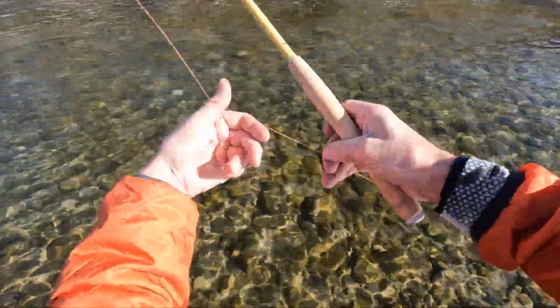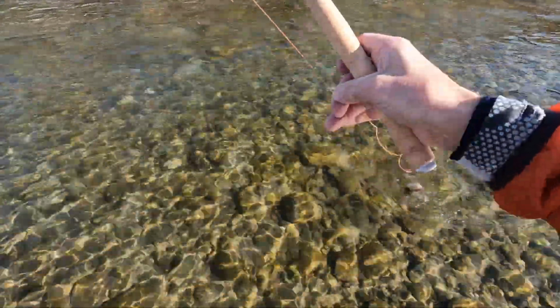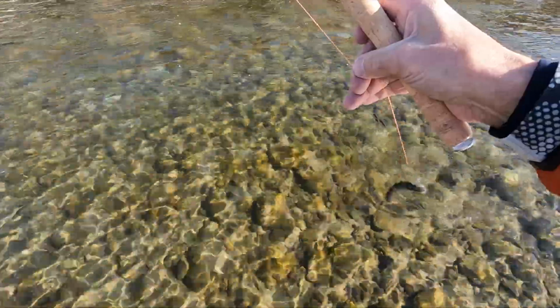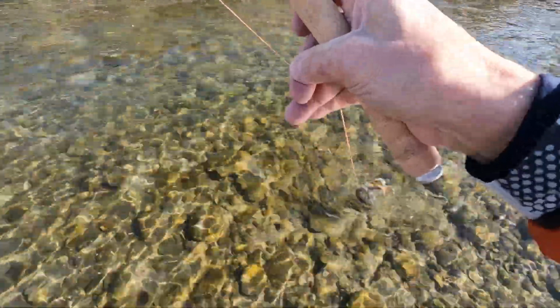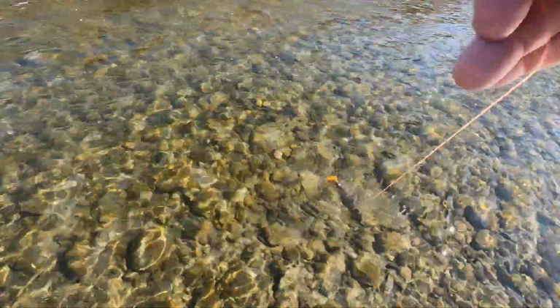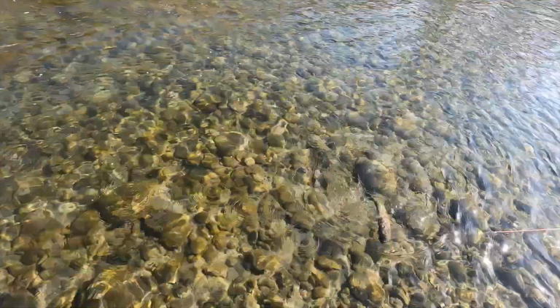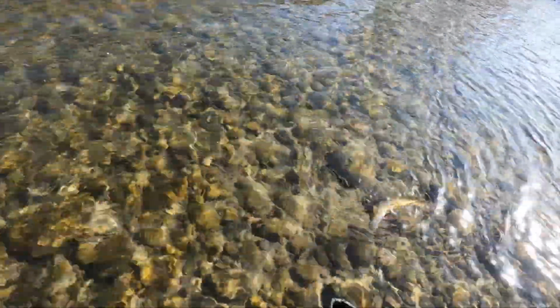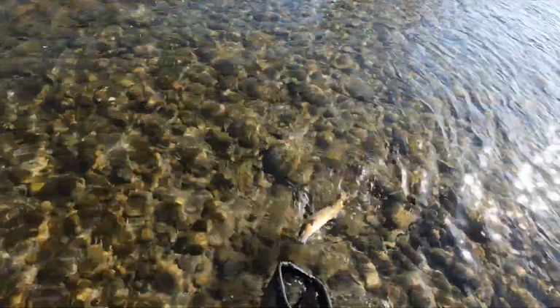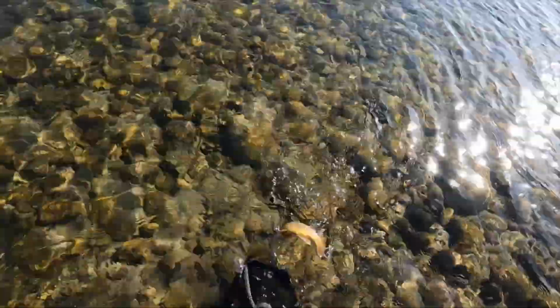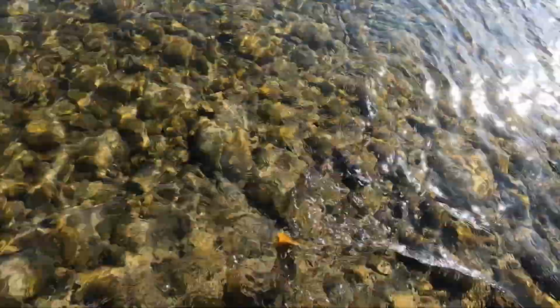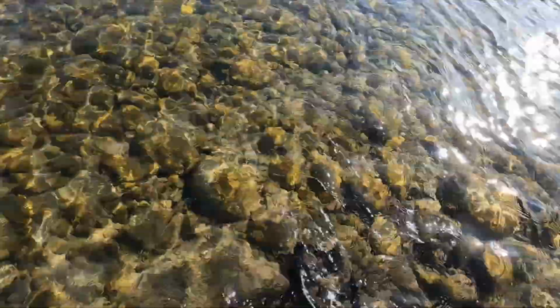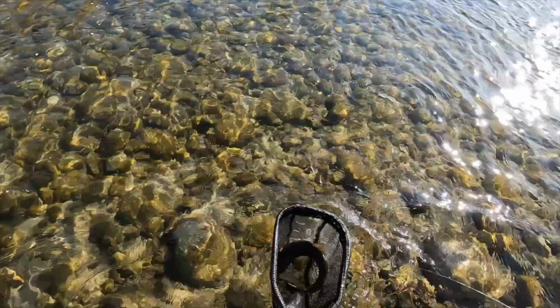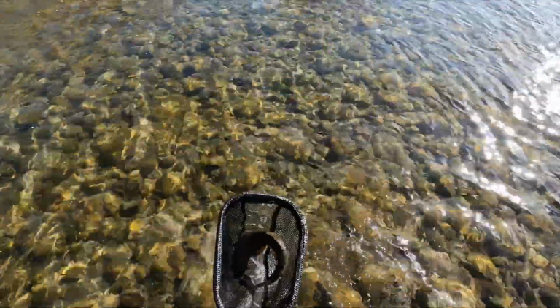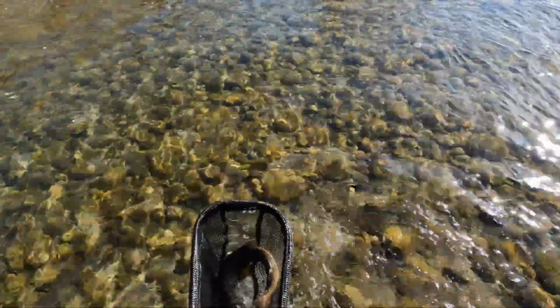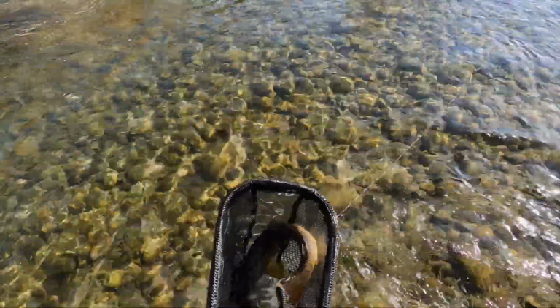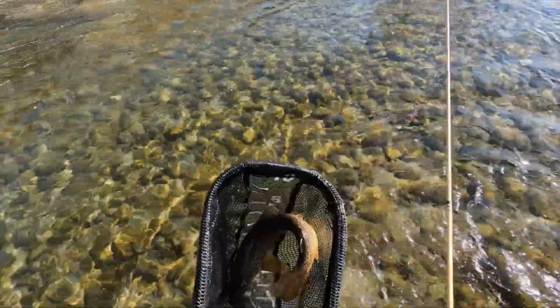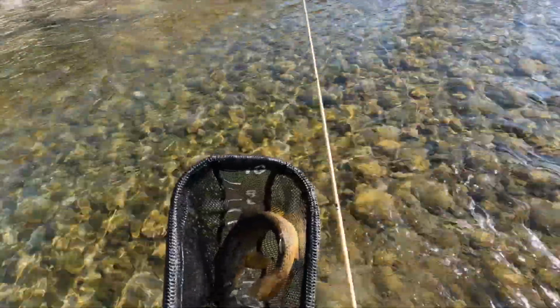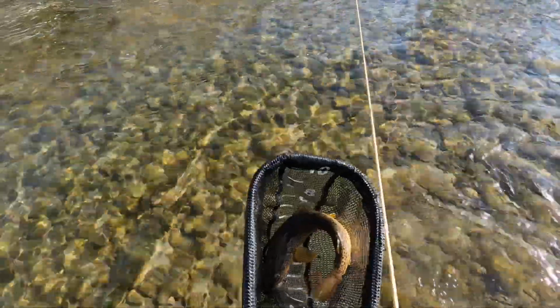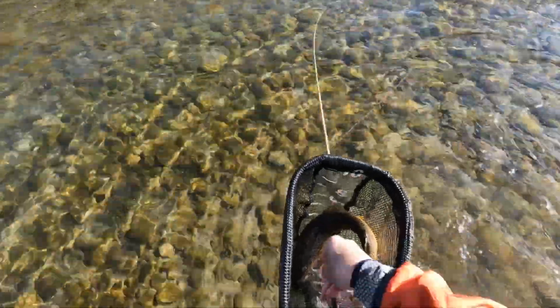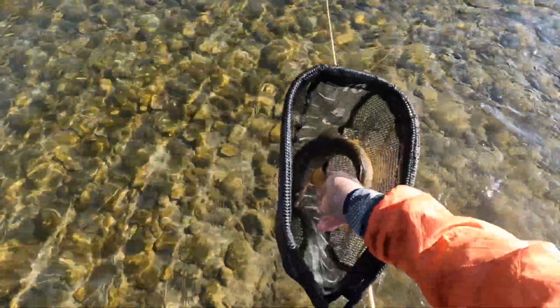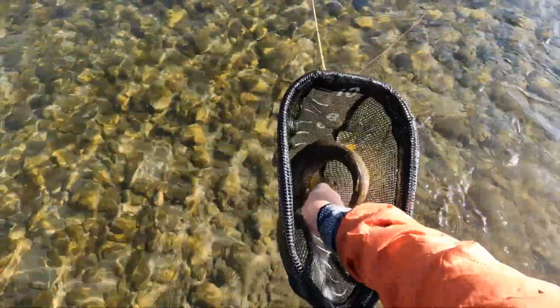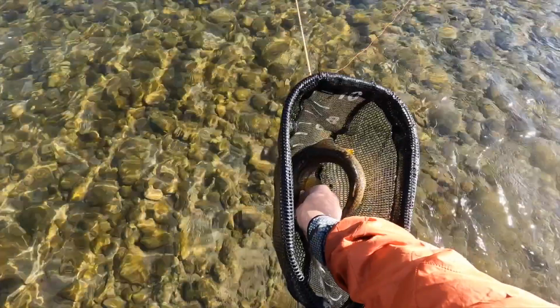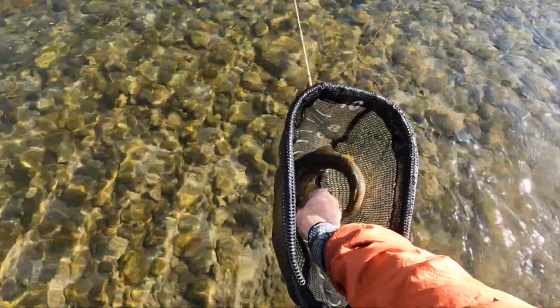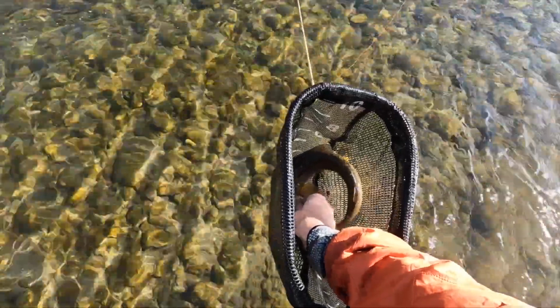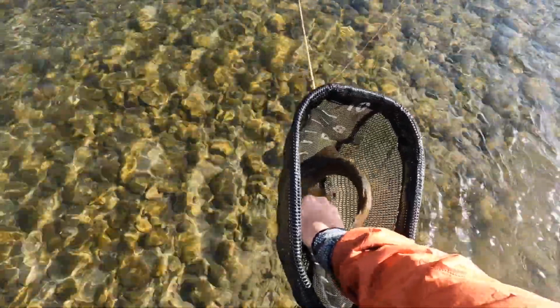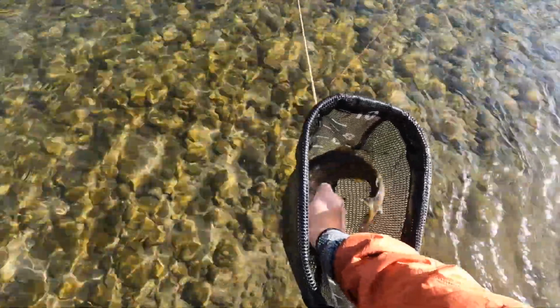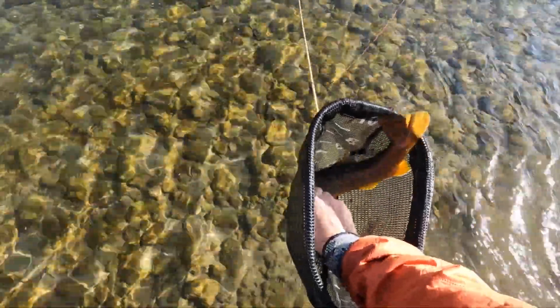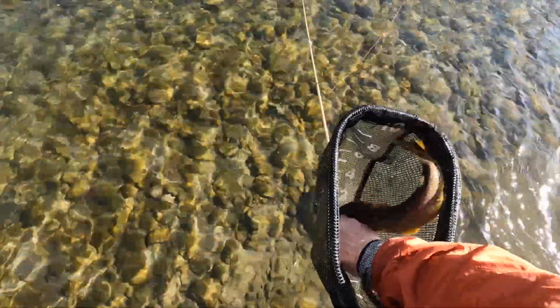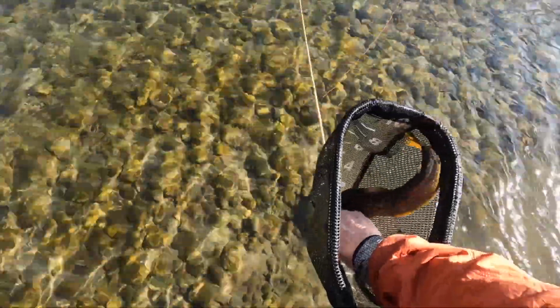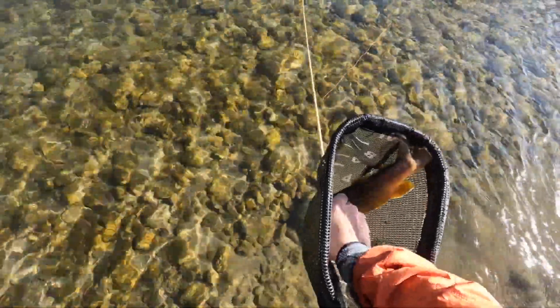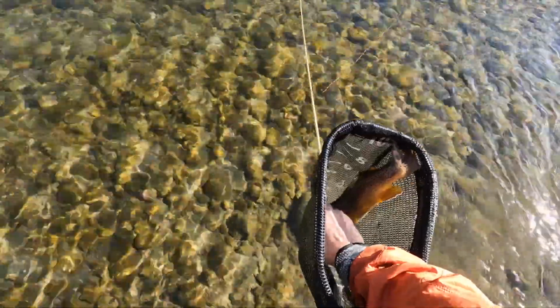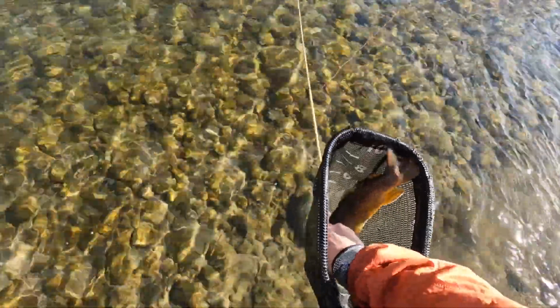Oh yeah, that's a real nice brown — long but skinny. Took this tungsten surveyor, which is the top fly.